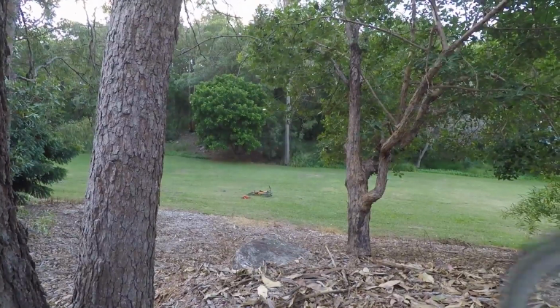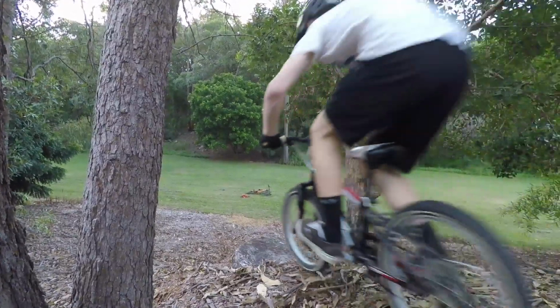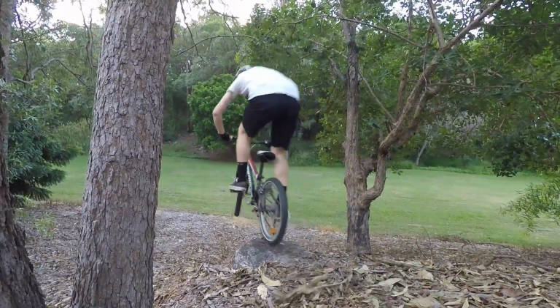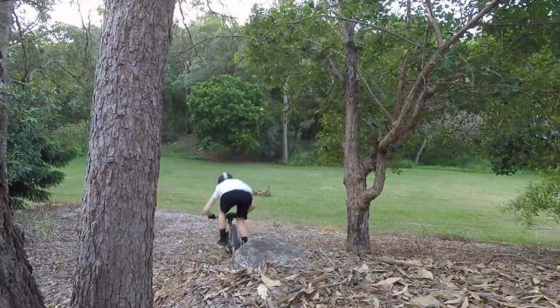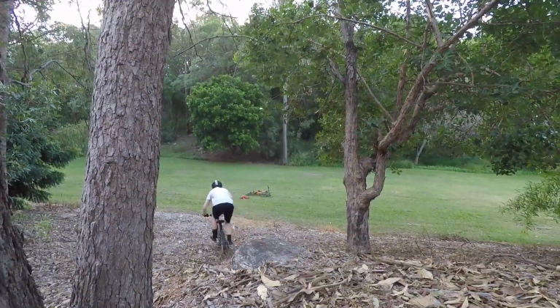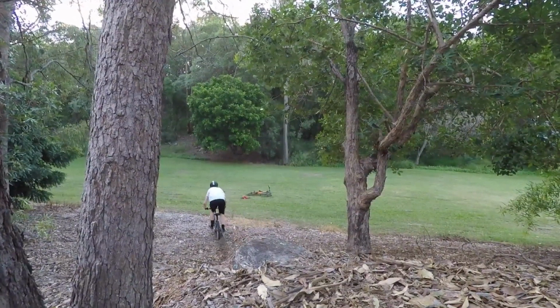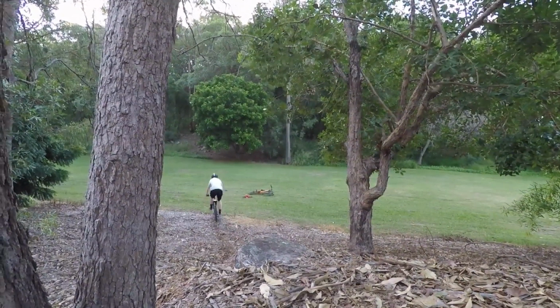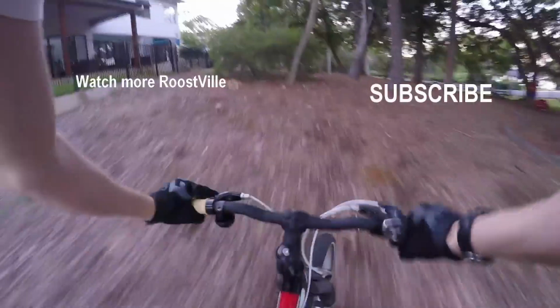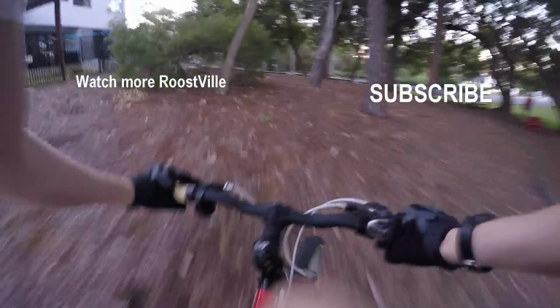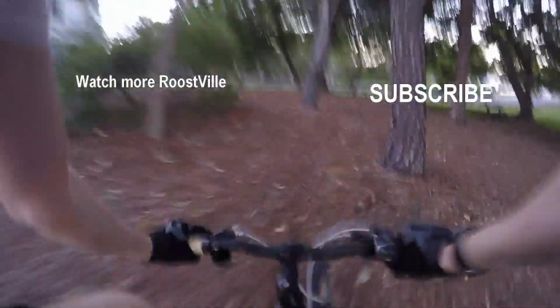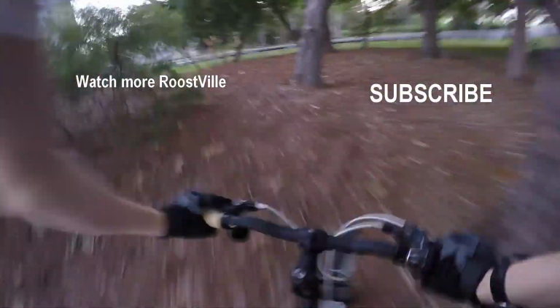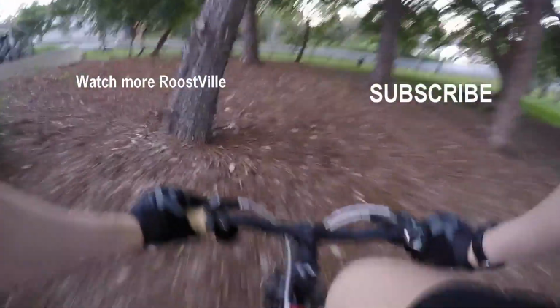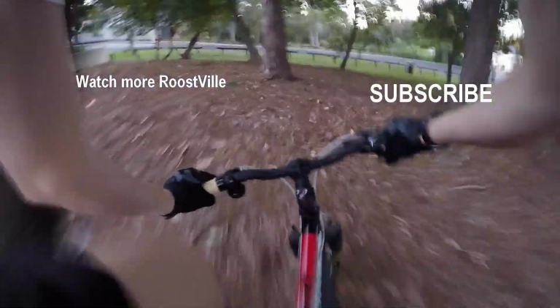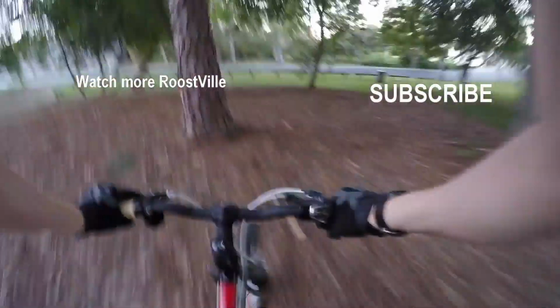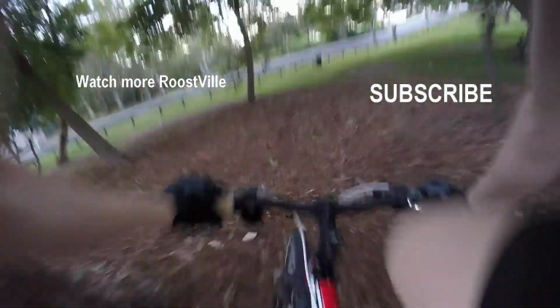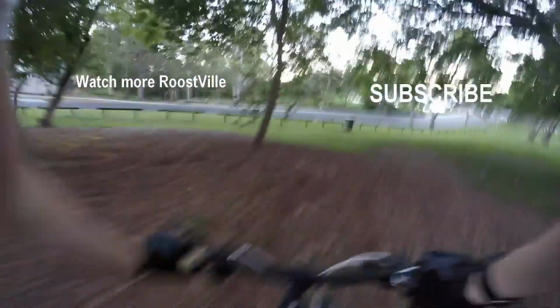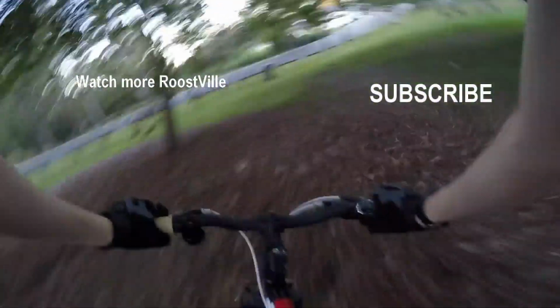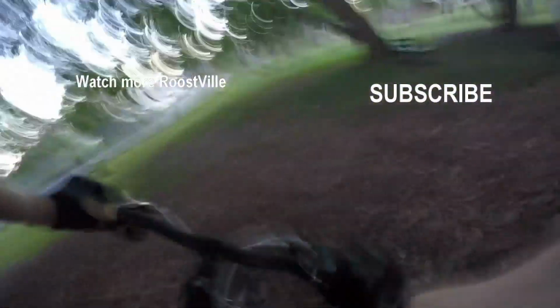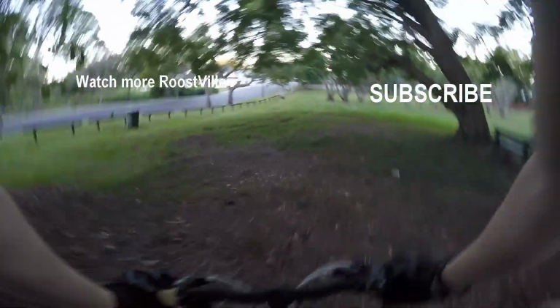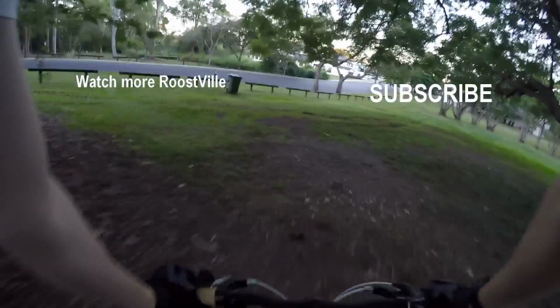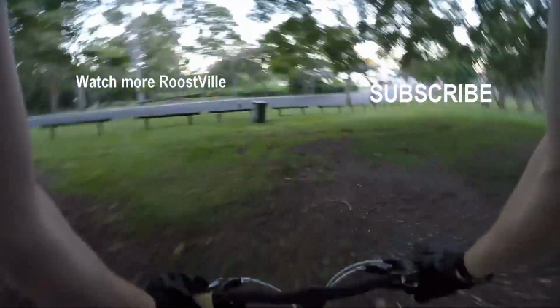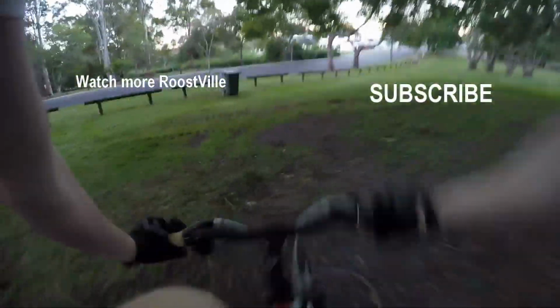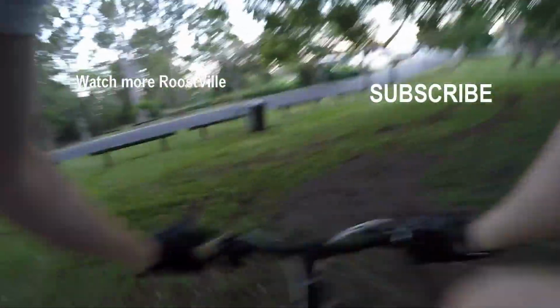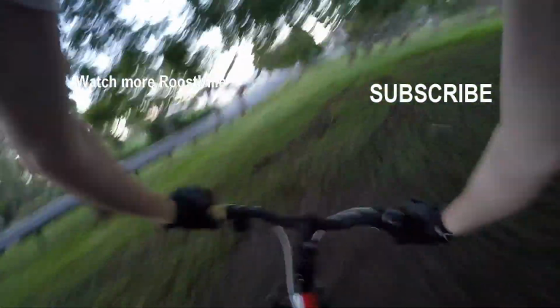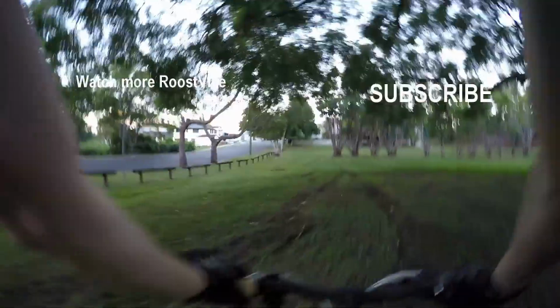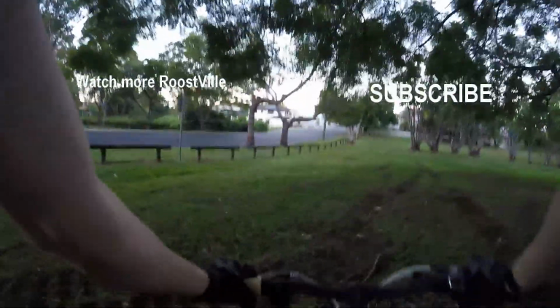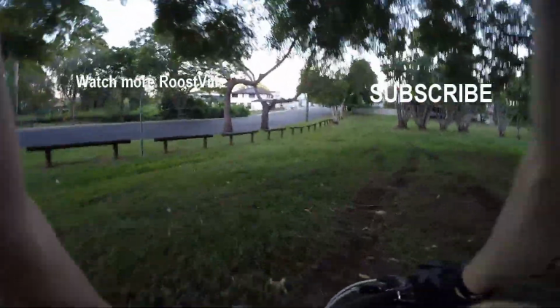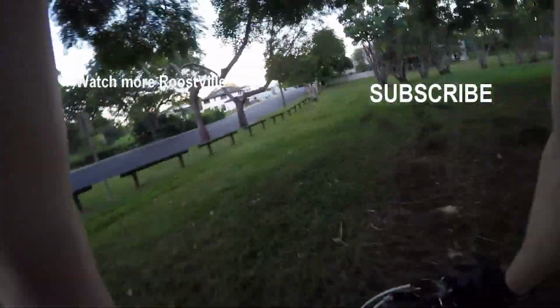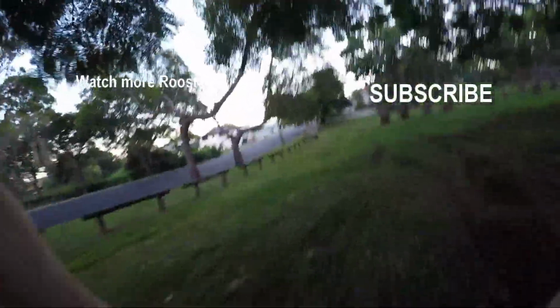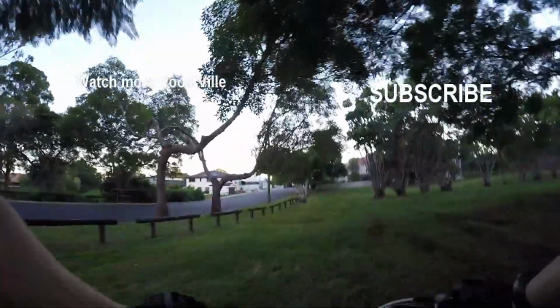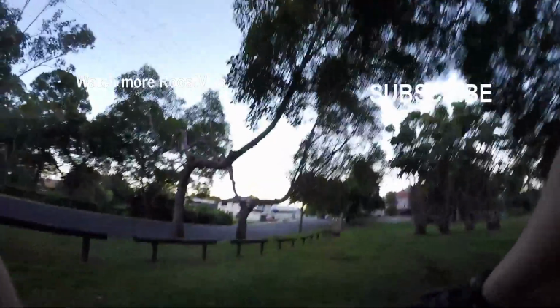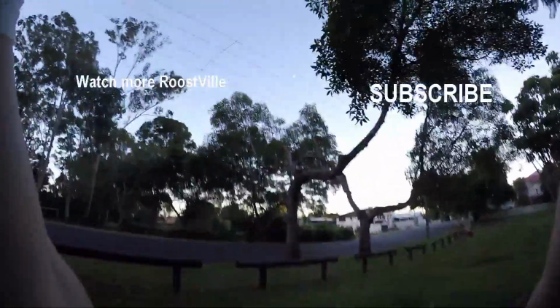It was just a bit of fun, just trying to ride a small bike. So make sure you give us a like and subscribe by clicking the logo on the right. Click on the video on the left if you want to see more roost. Make sure you let us know in the comments below if there's a bike you'd like to see us try and roost next.